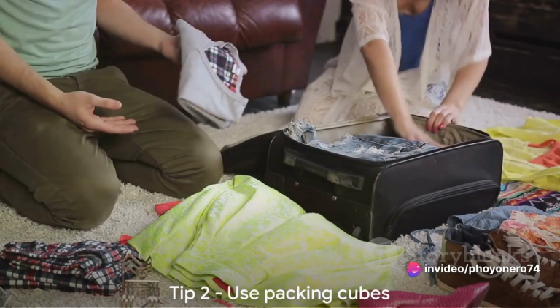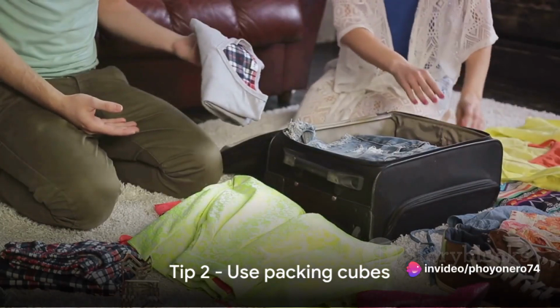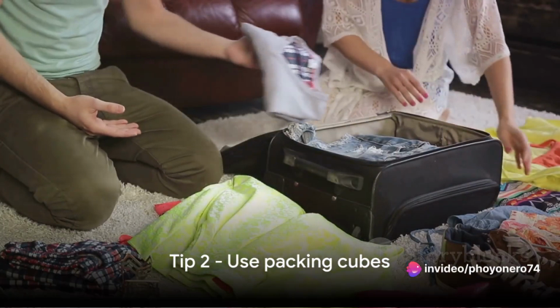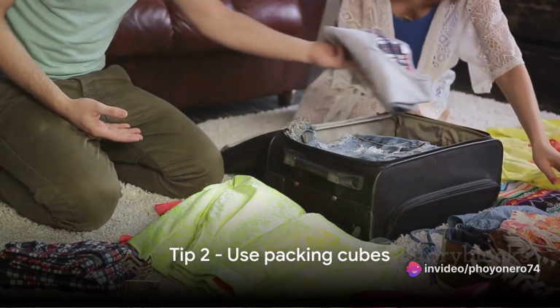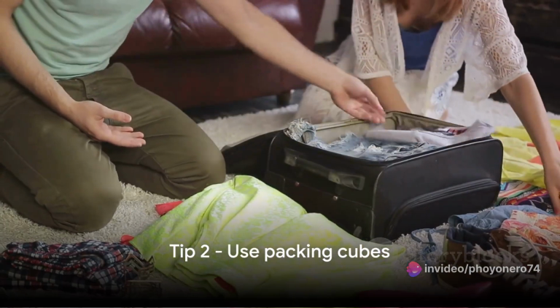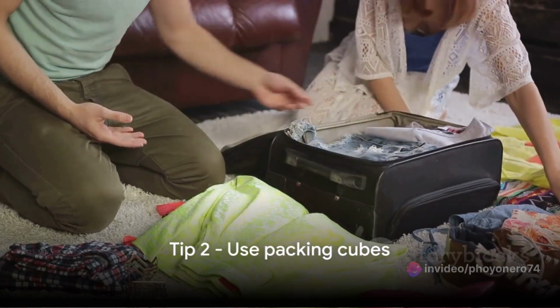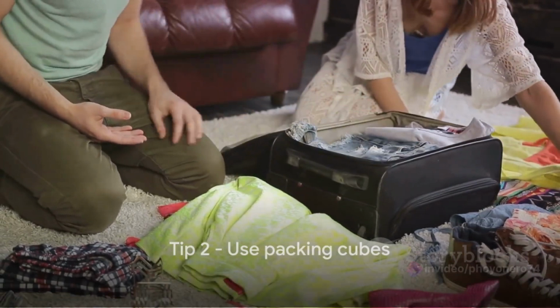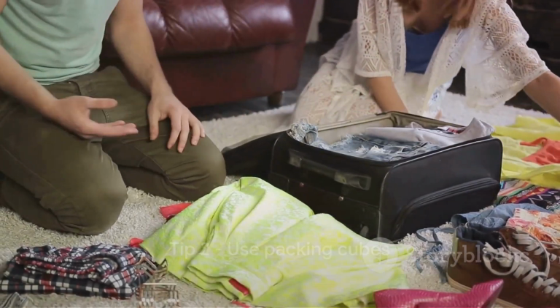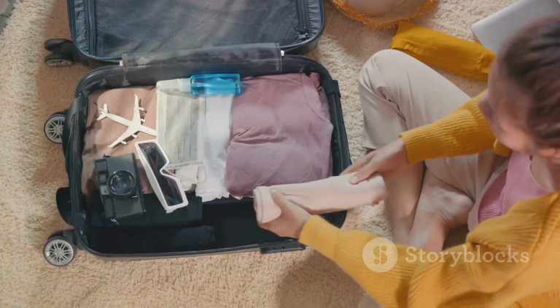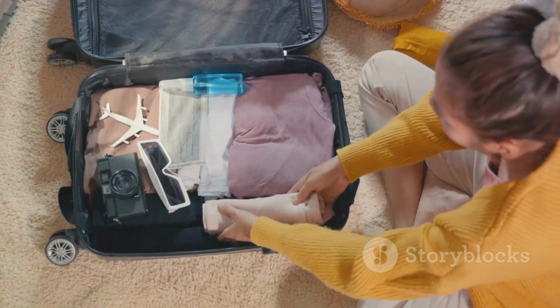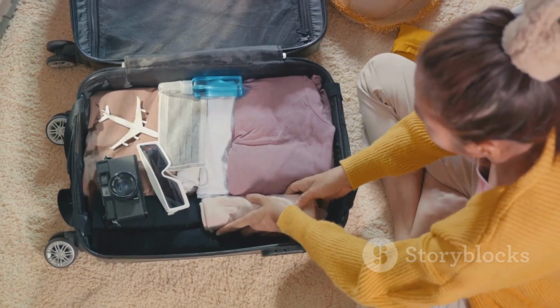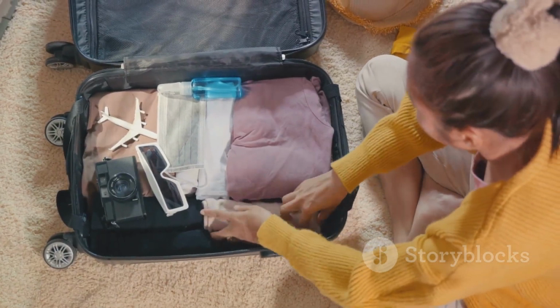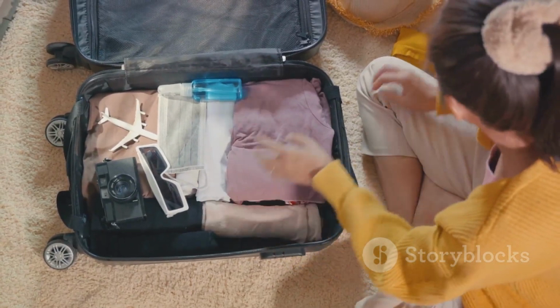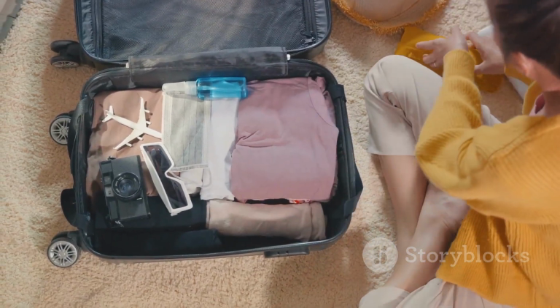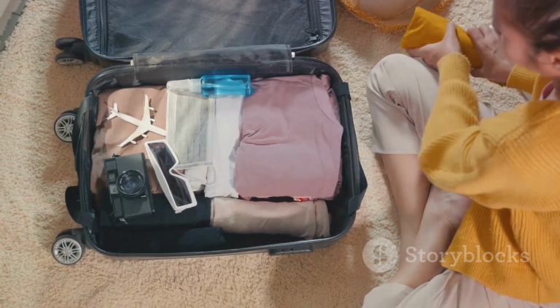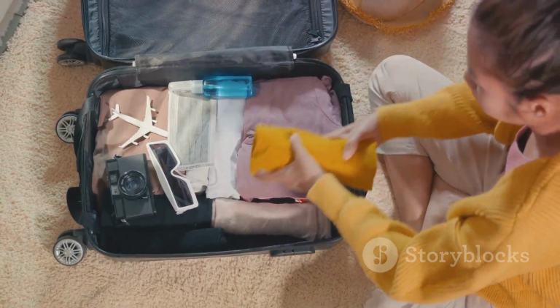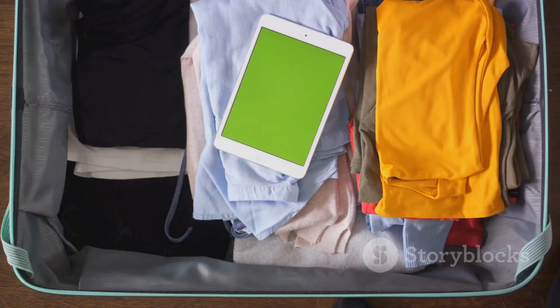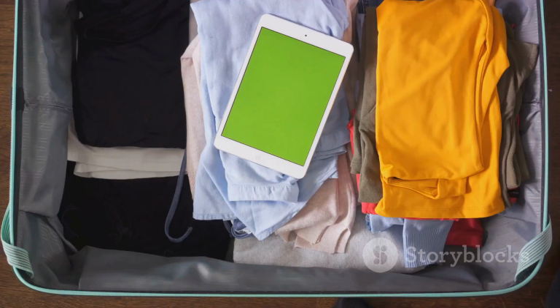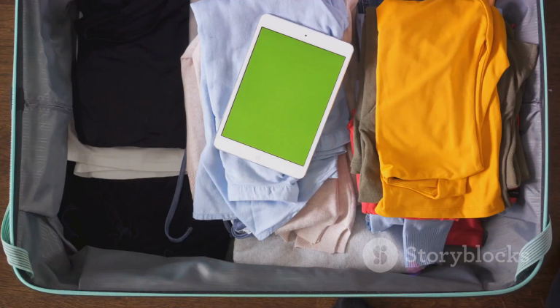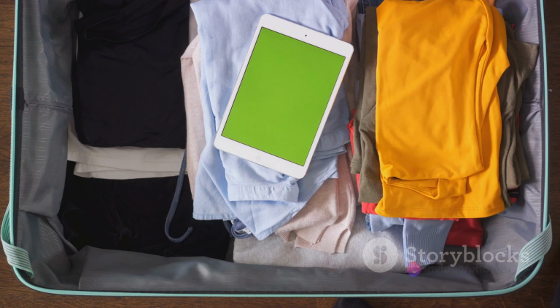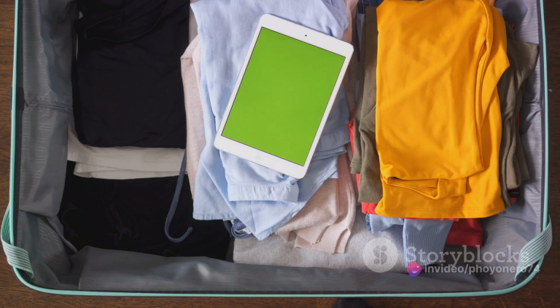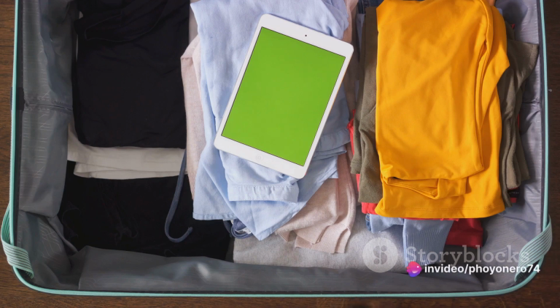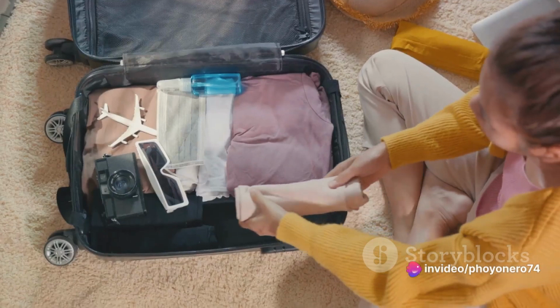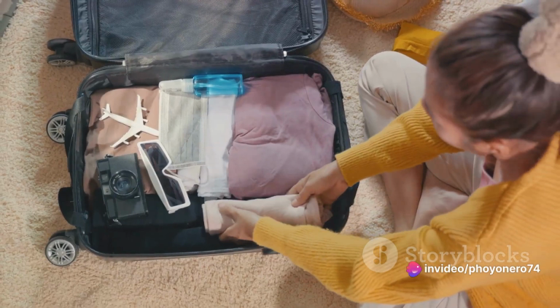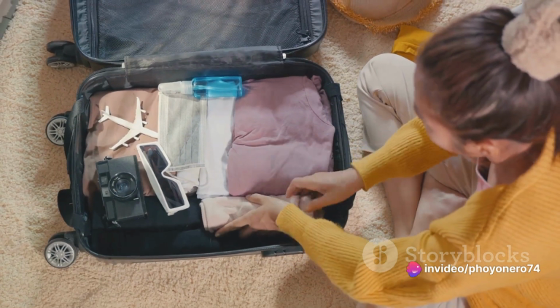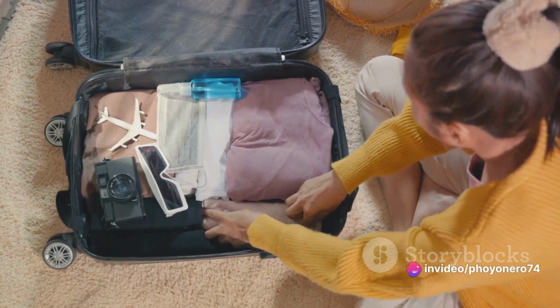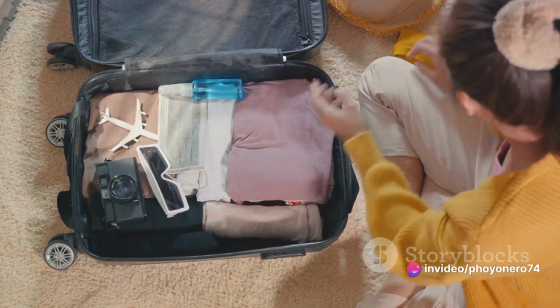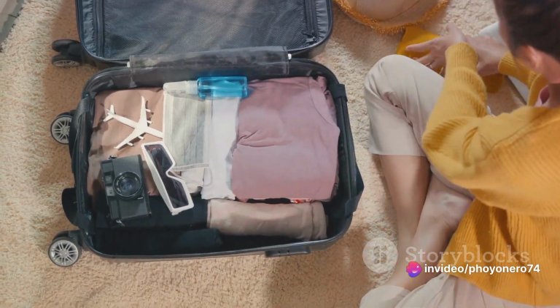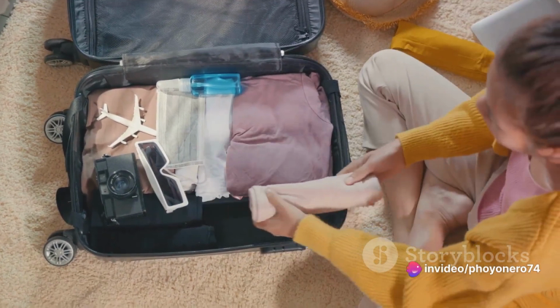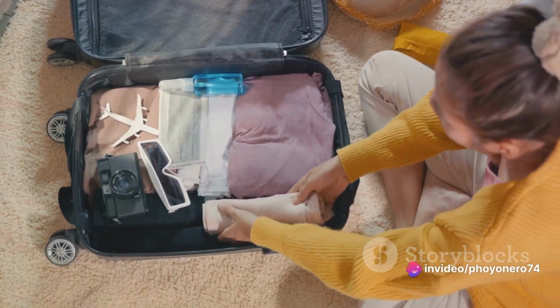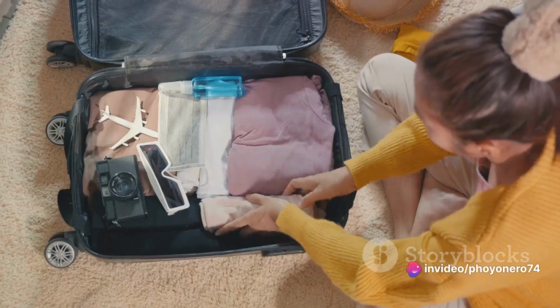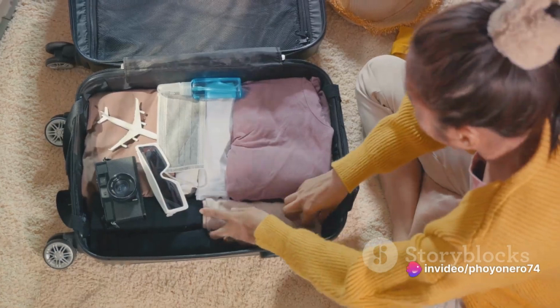Tip number two: use packing cubes. Imagine a suitcase where every item has its own designated place. Packing cubes help you do just that, organizing your luggage and maximizing space. It's like having tiny drawers inside your suitcase. Packing cubes — a travel game changer.